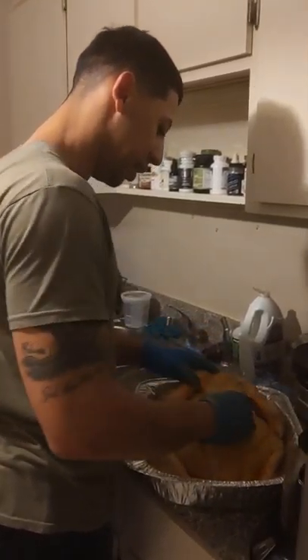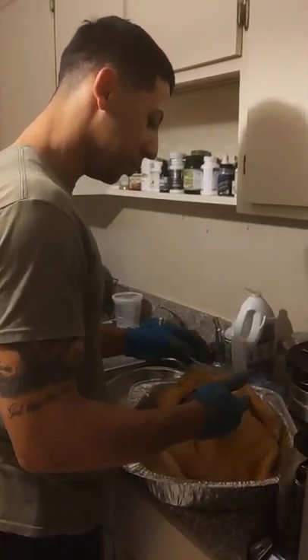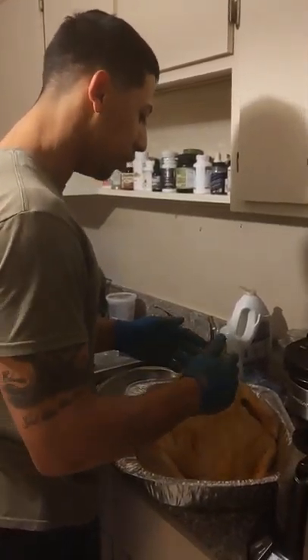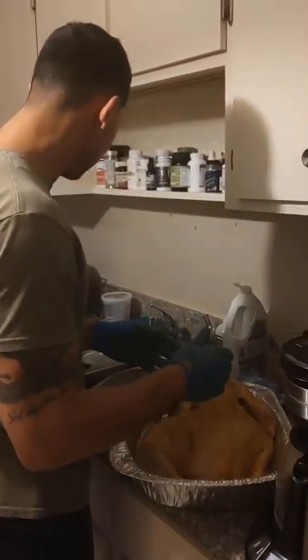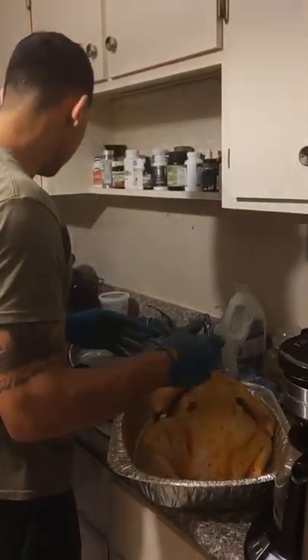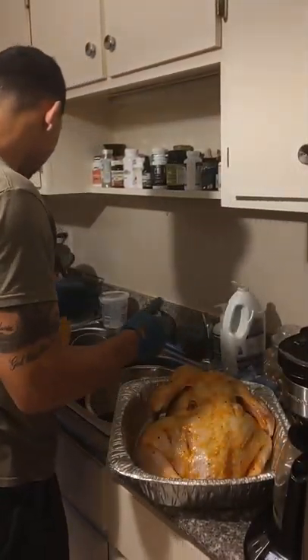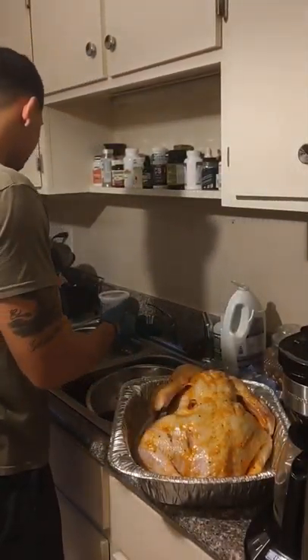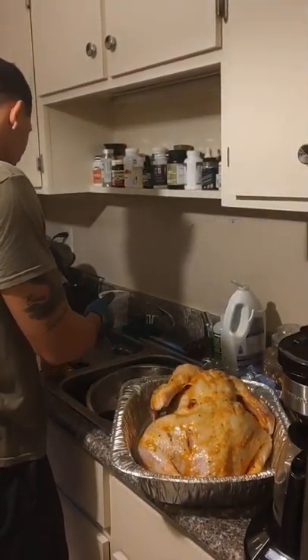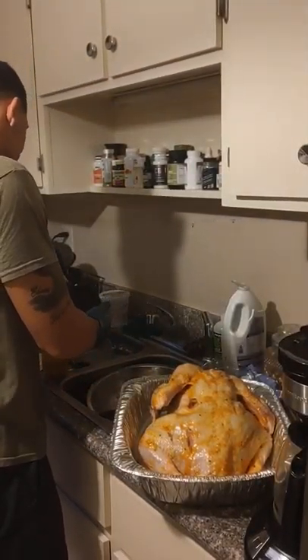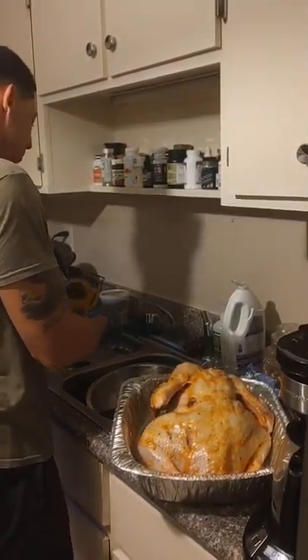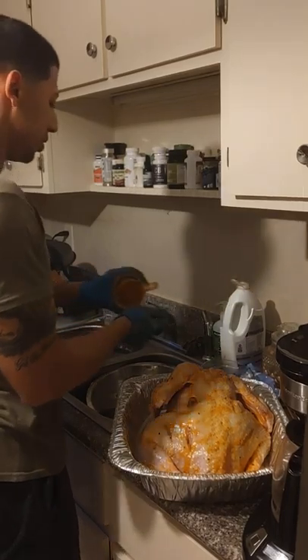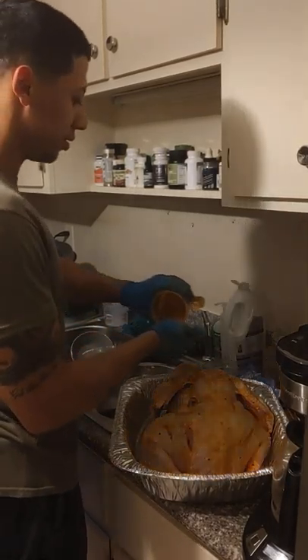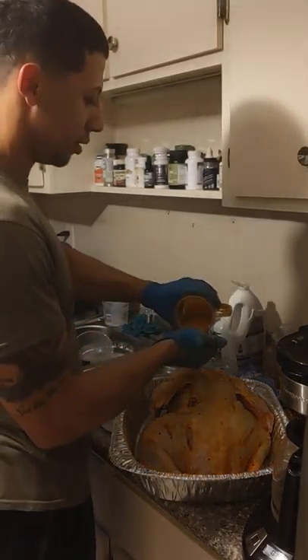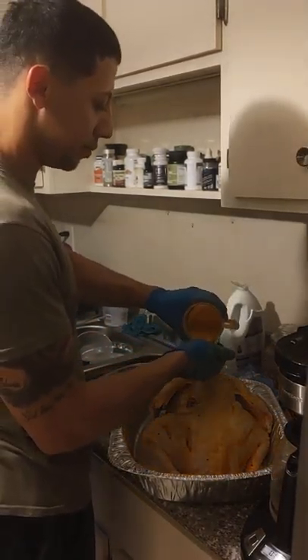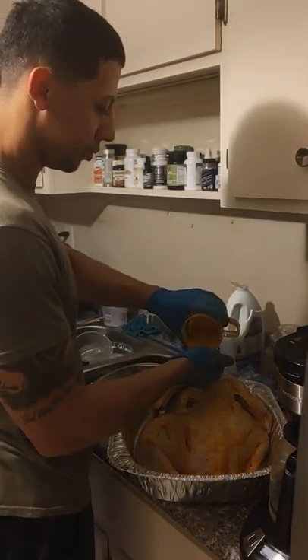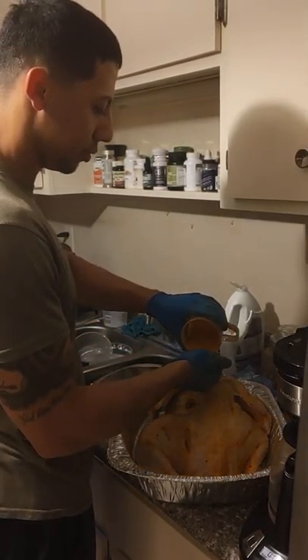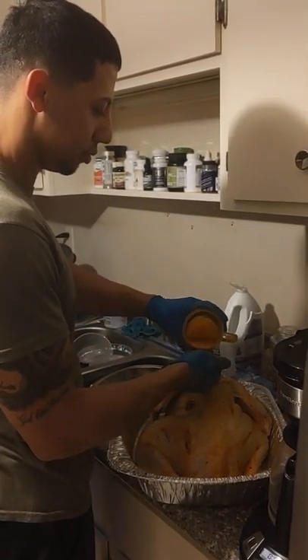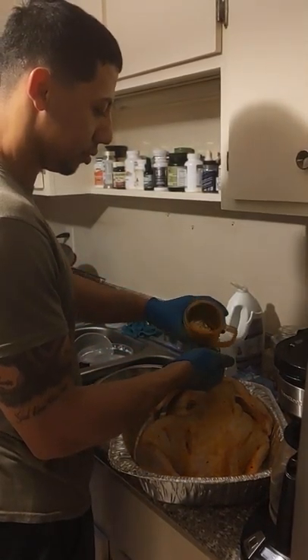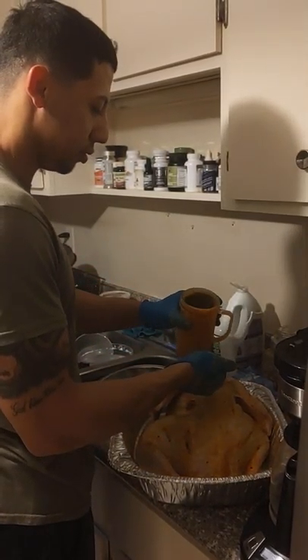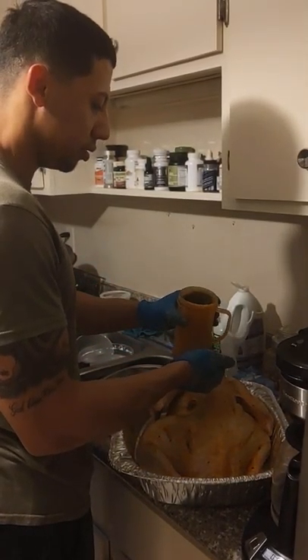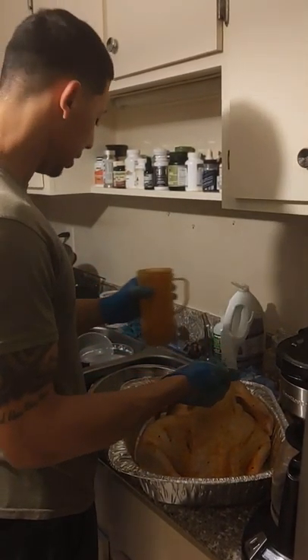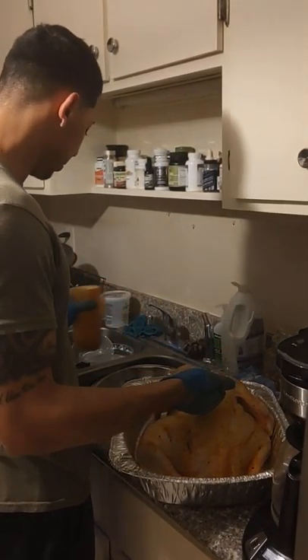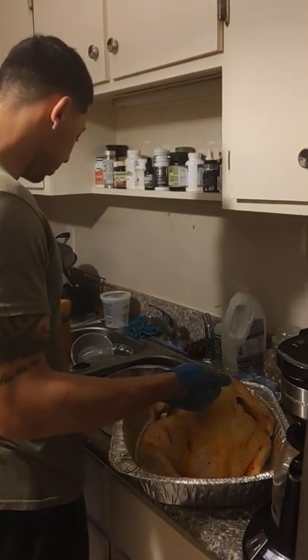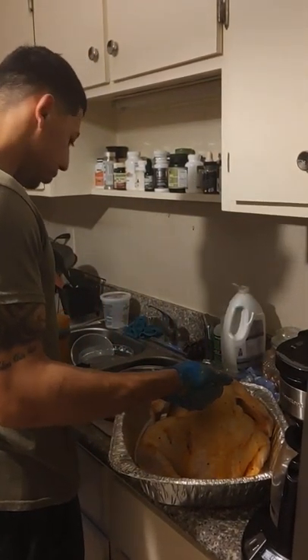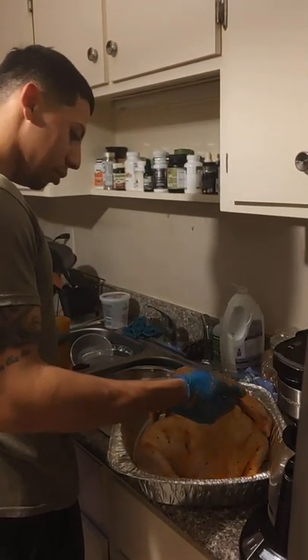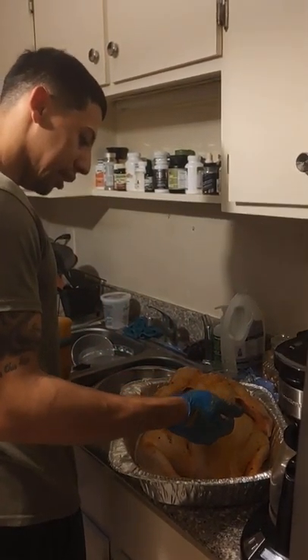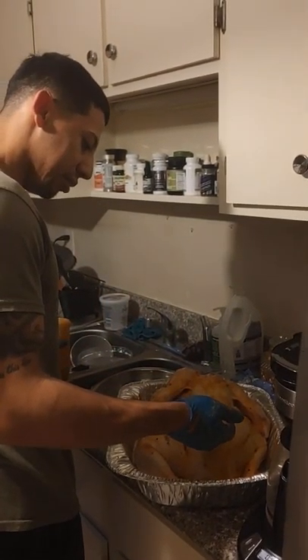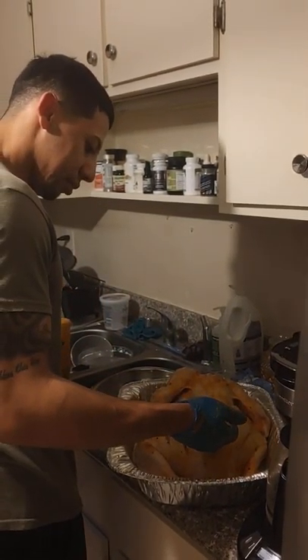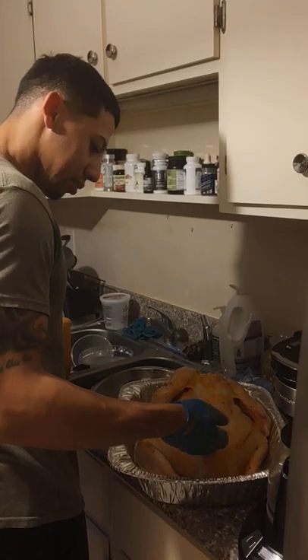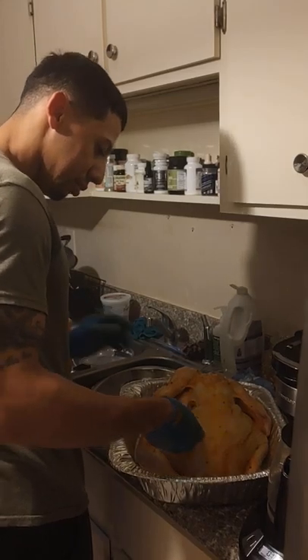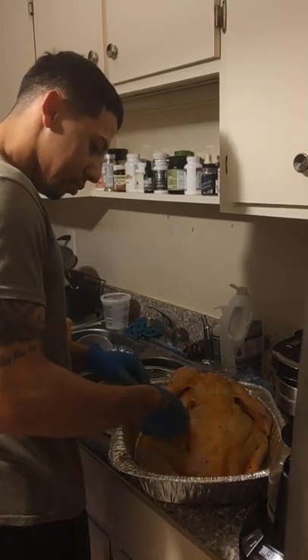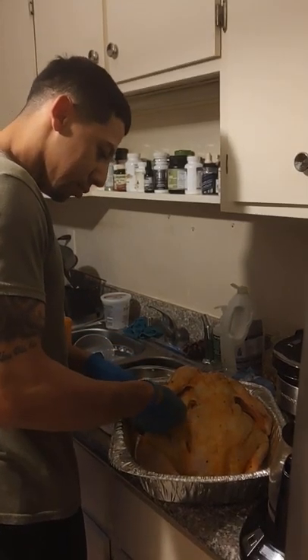And don't forget to put butter on the pan before you cook your turkey.